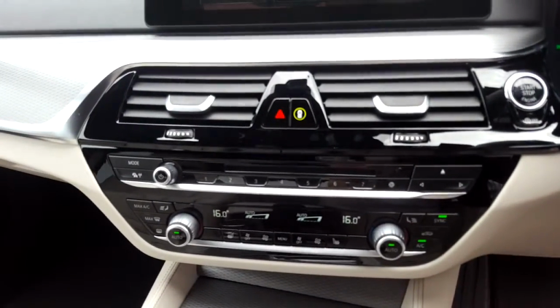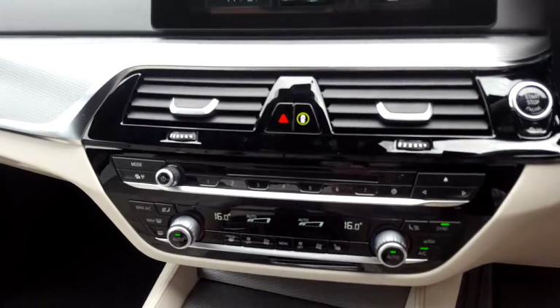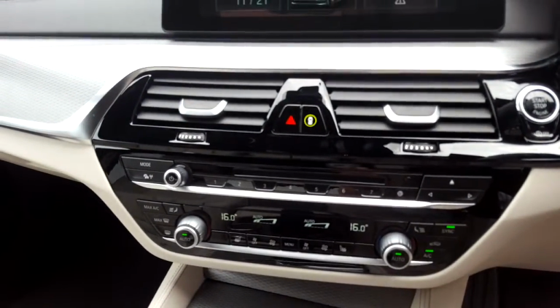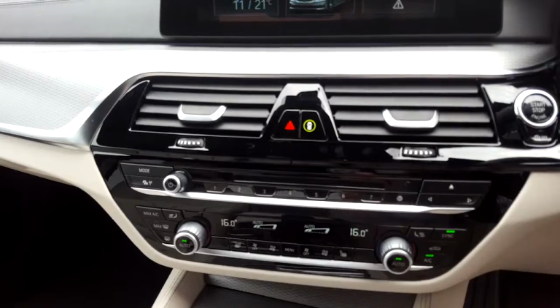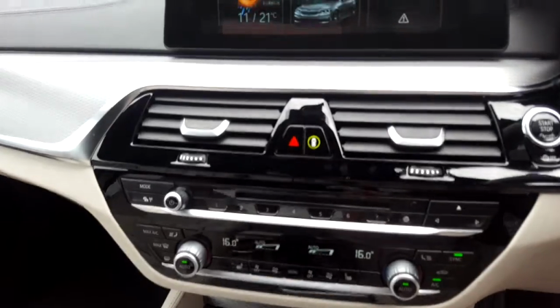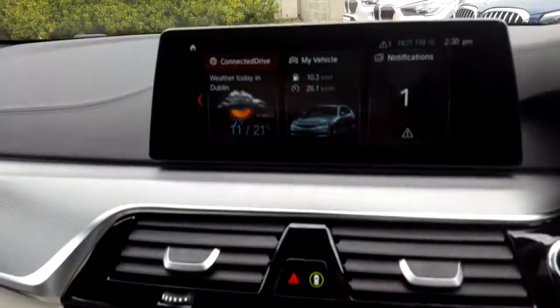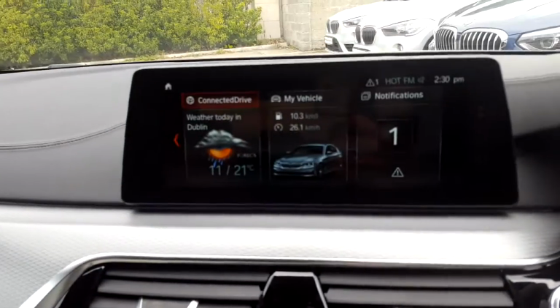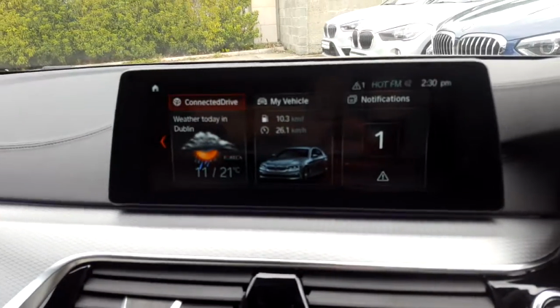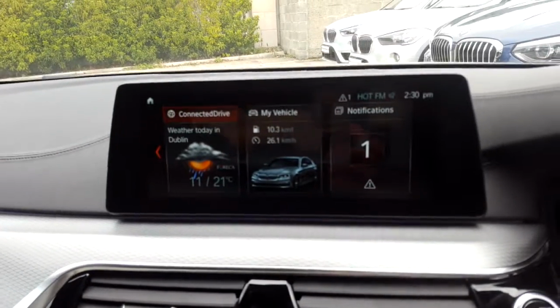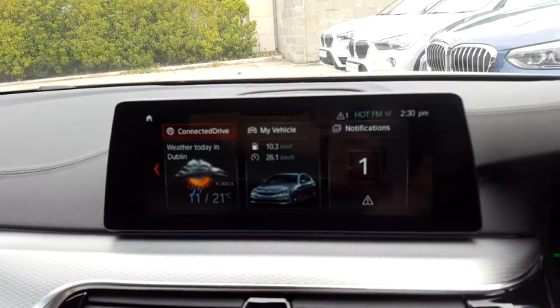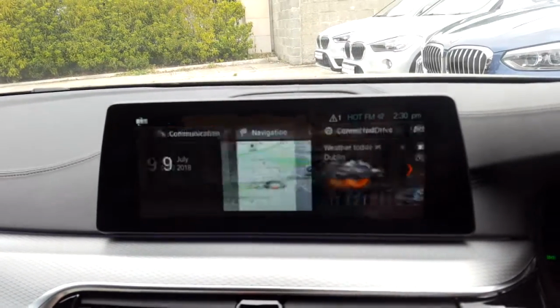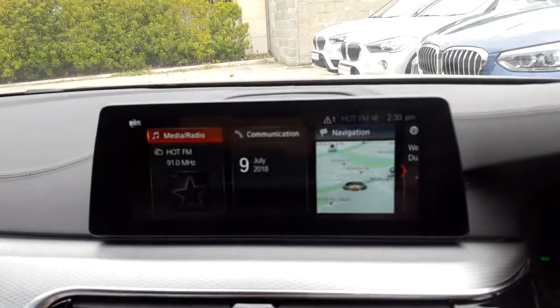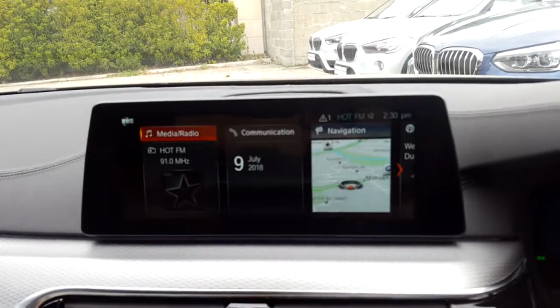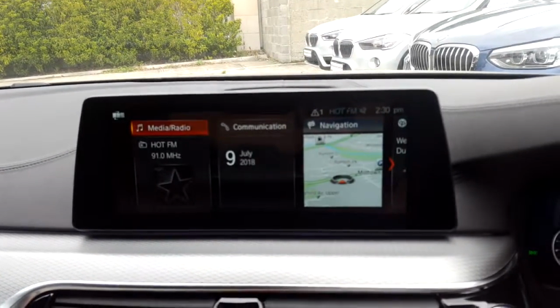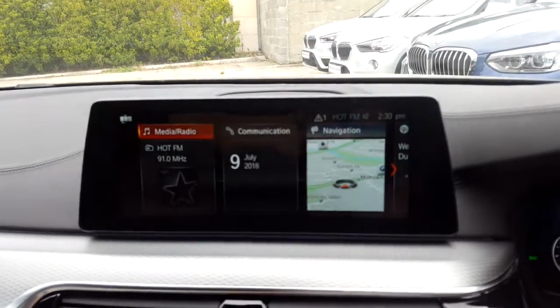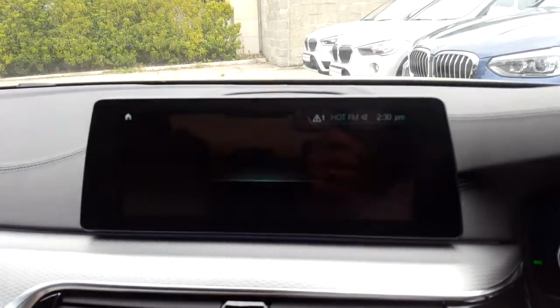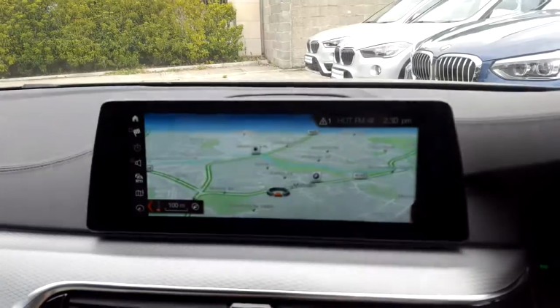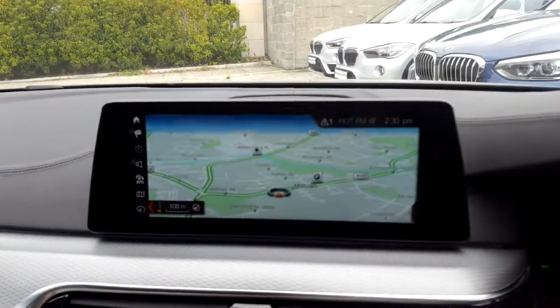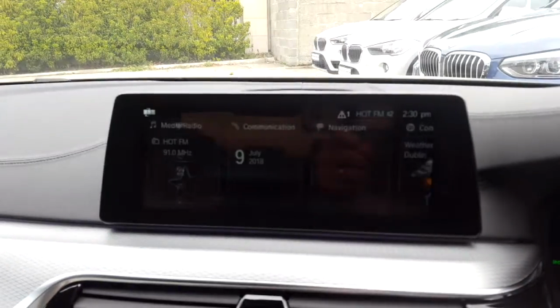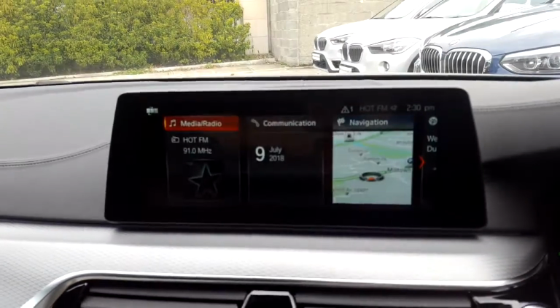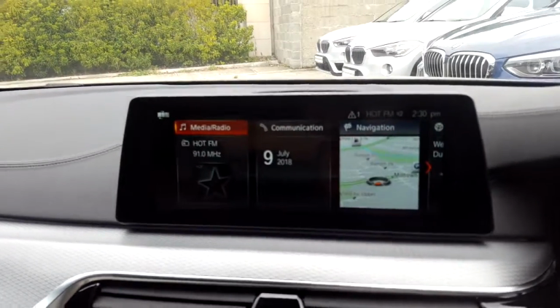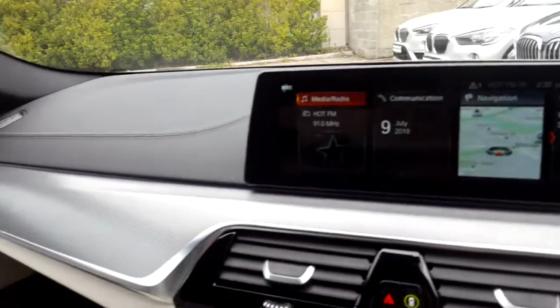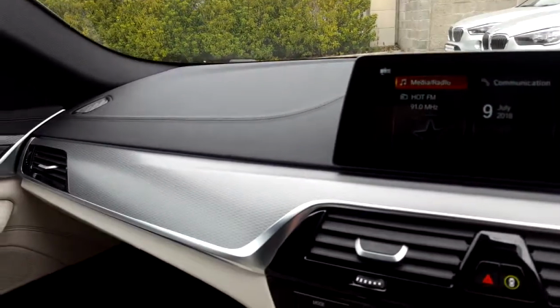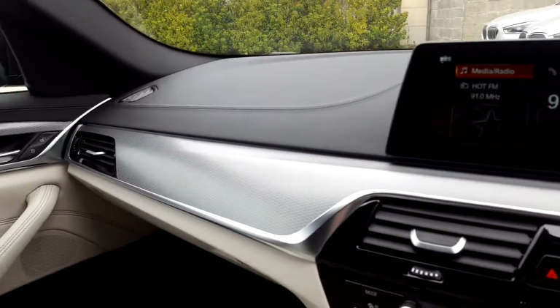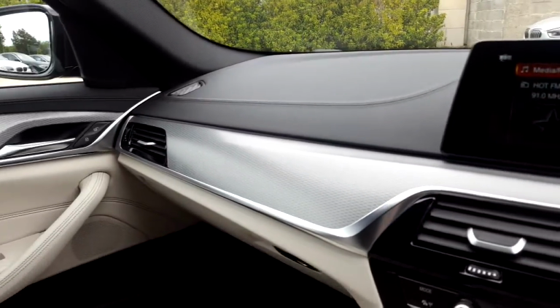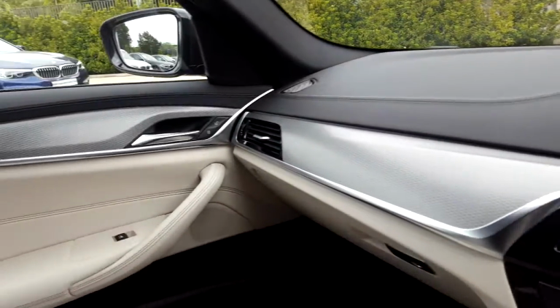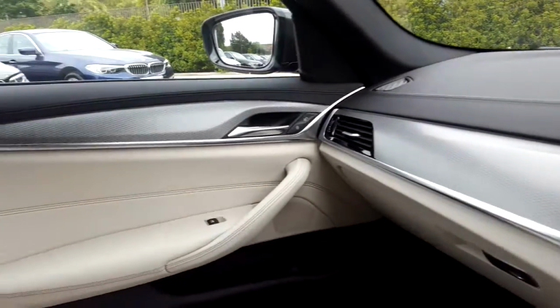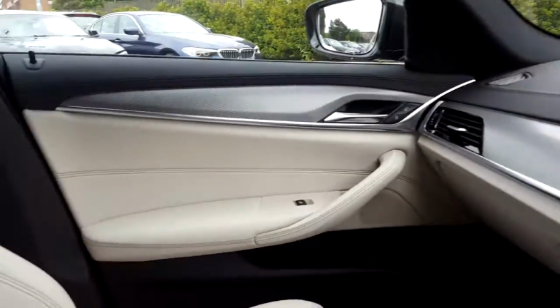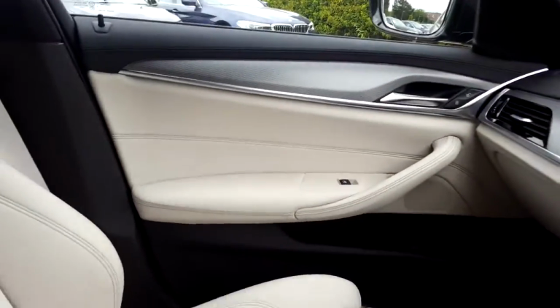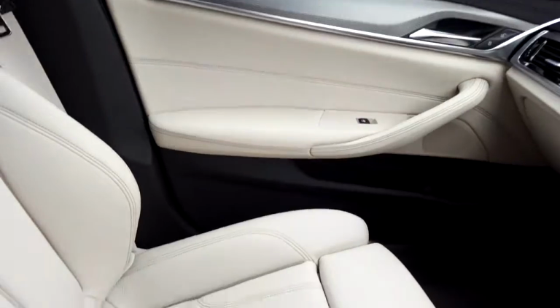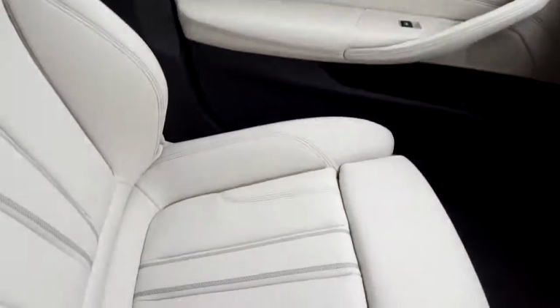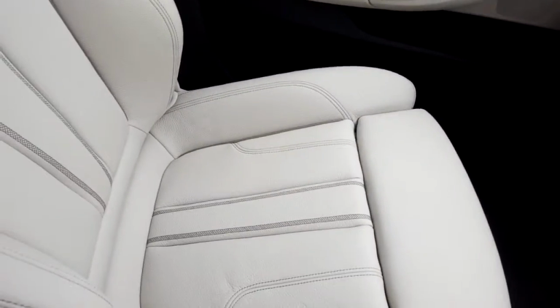We also have BMW touchpad, air conditioning, heated seats, CD radio, DAB digital radio, BMW online services, satellite navigation, silver trim and that ivory Dakota leather interior.